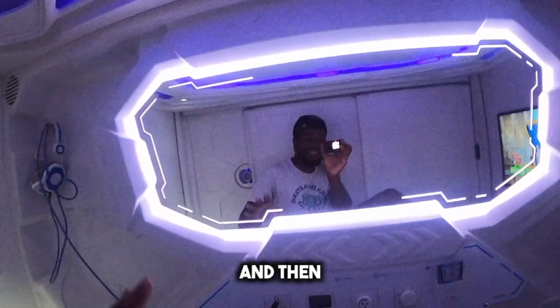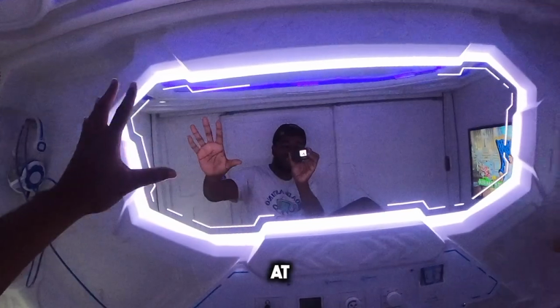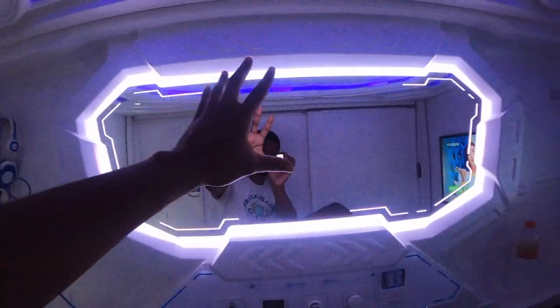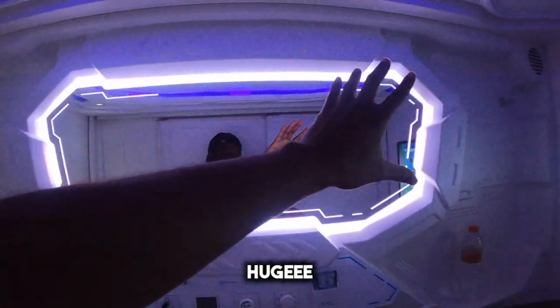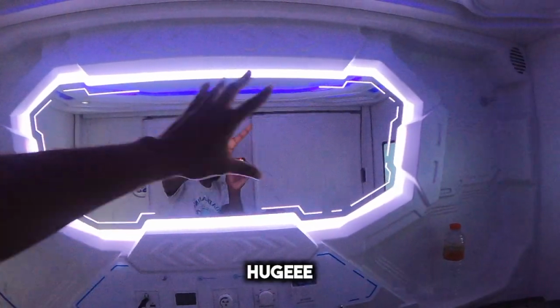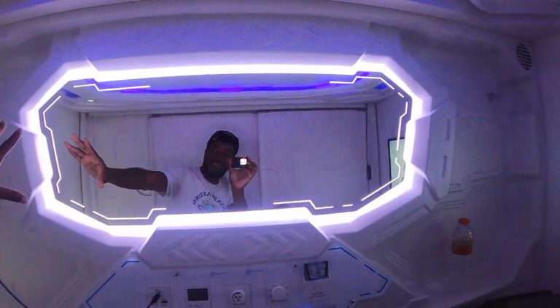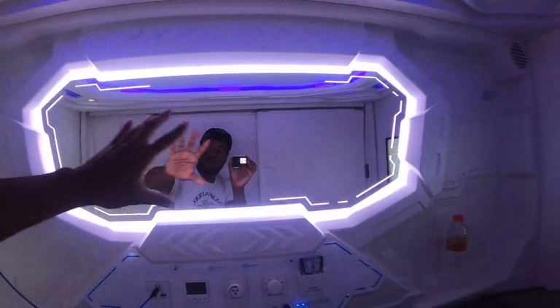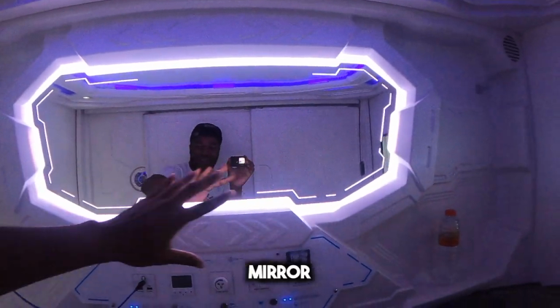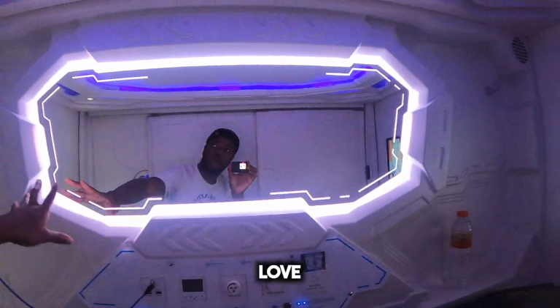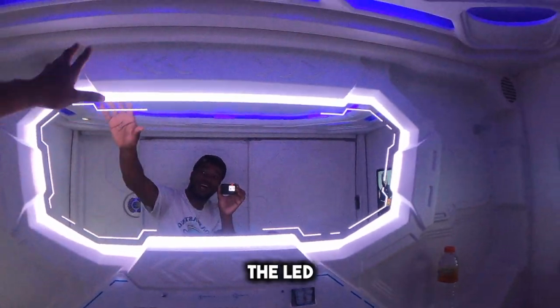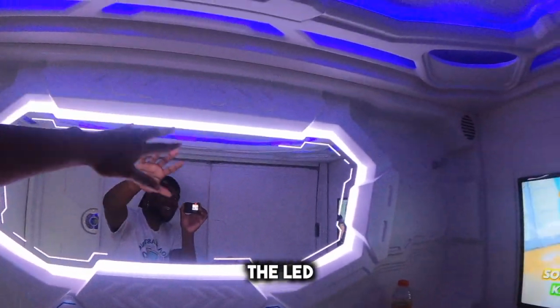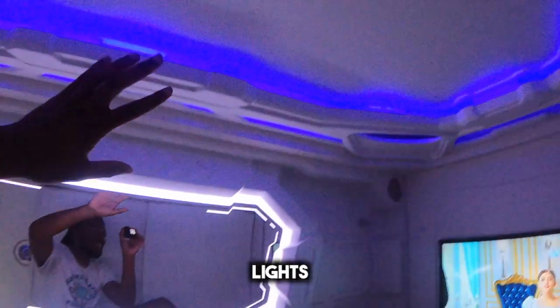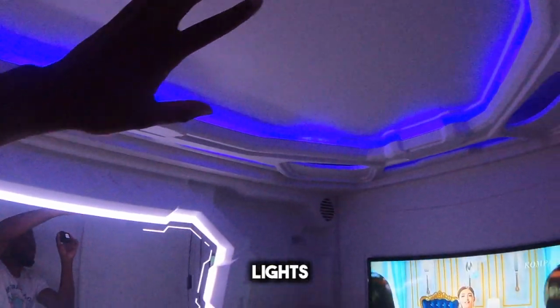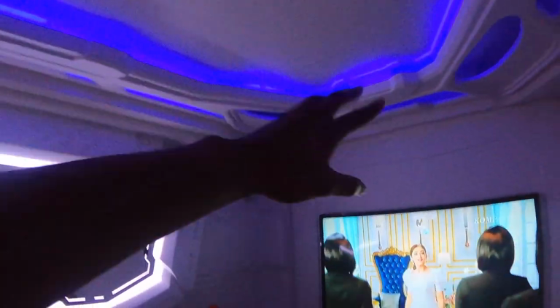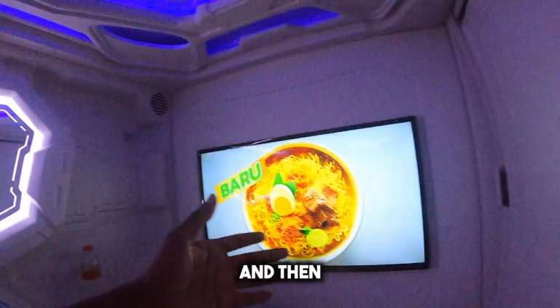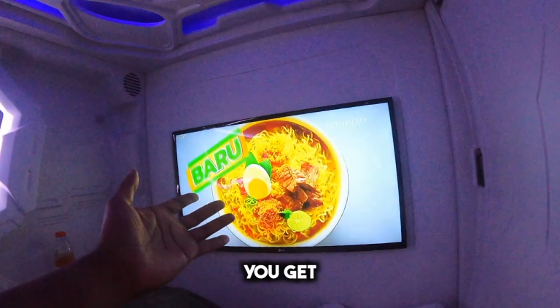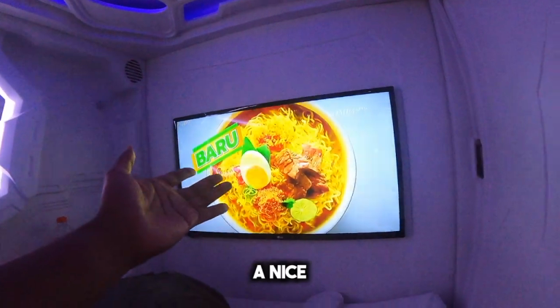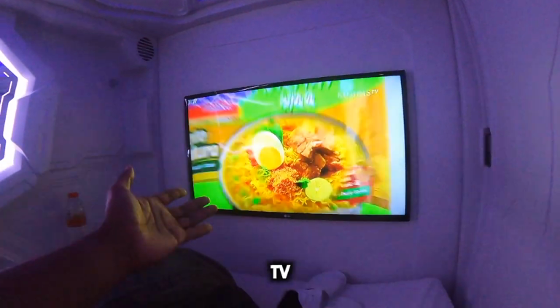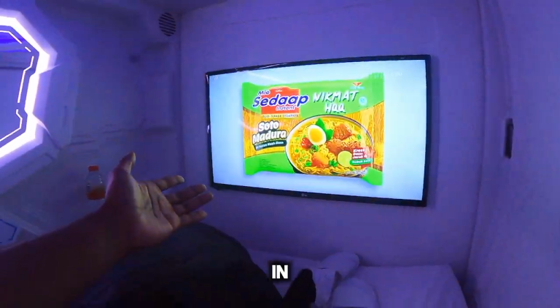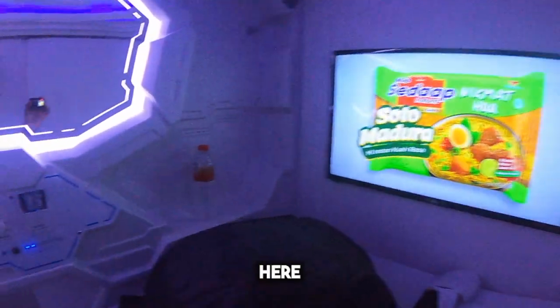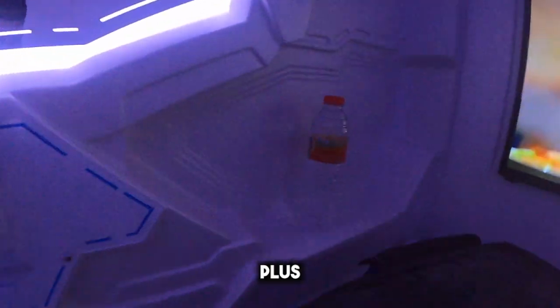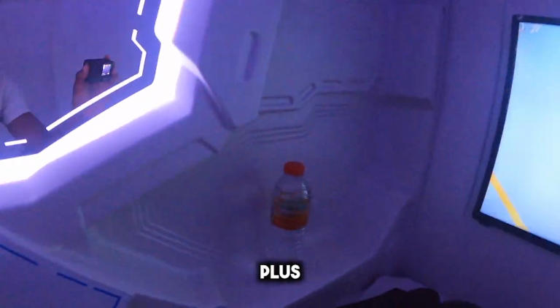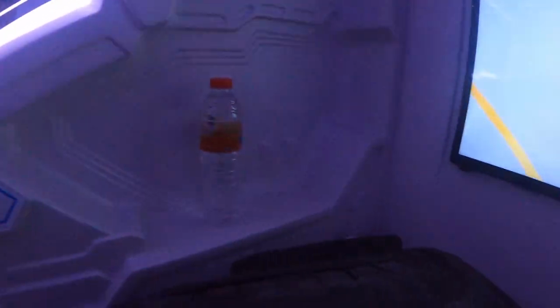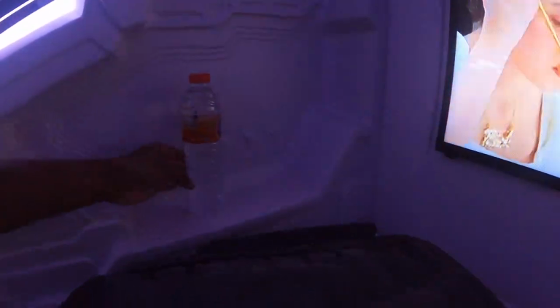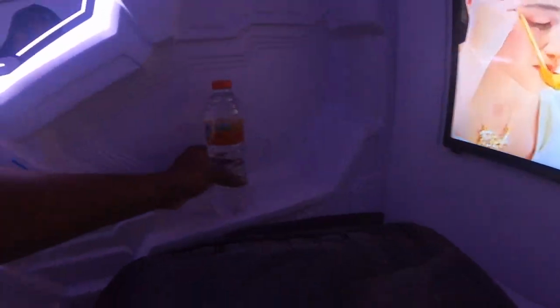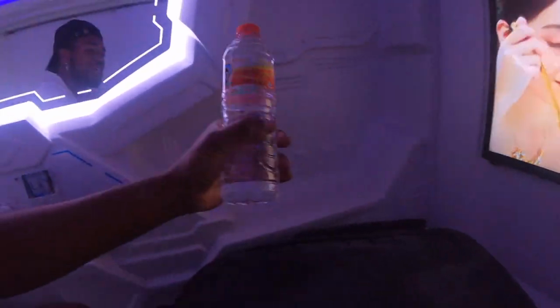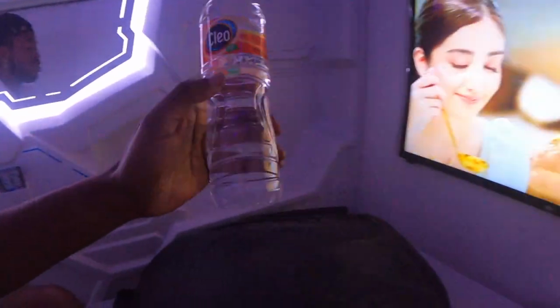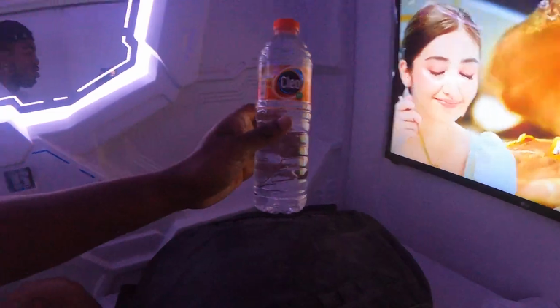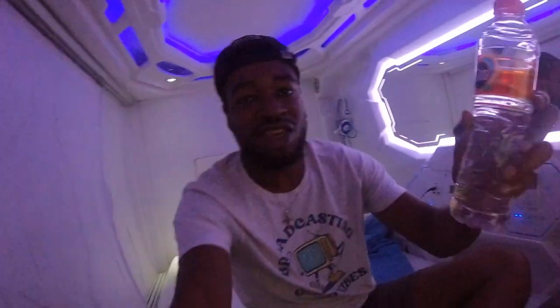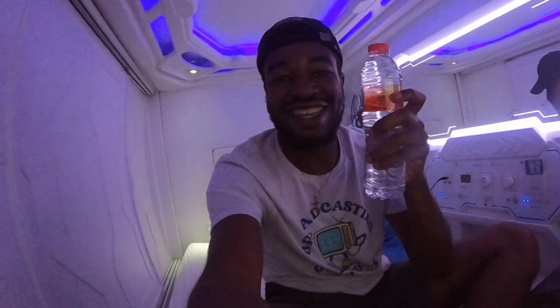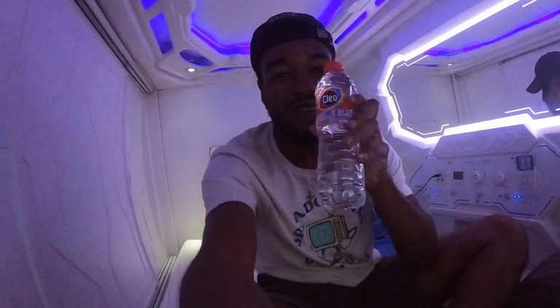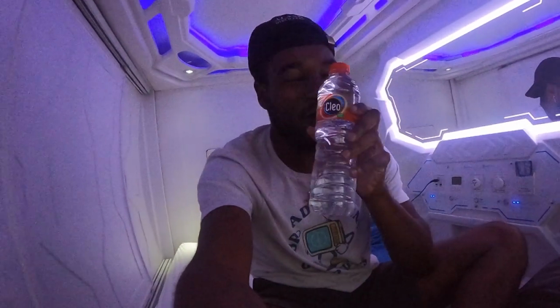Look at this huge mirror and I love the LED lights. And then you get a nice size TV in here, plus you get some water.